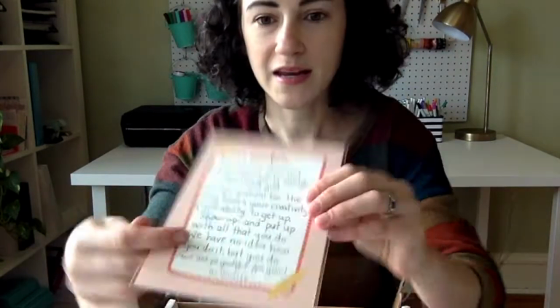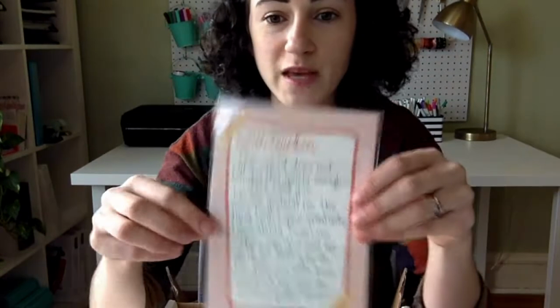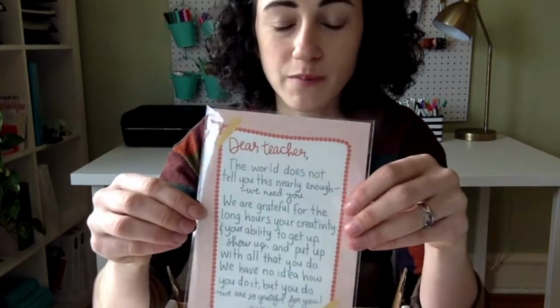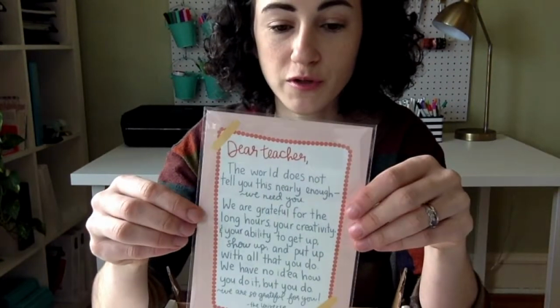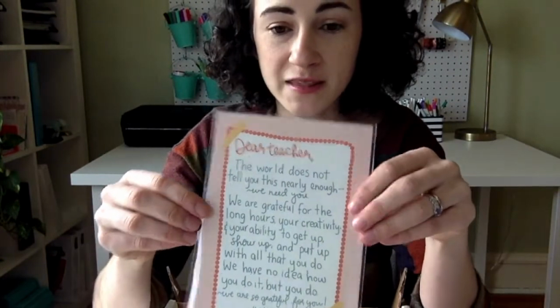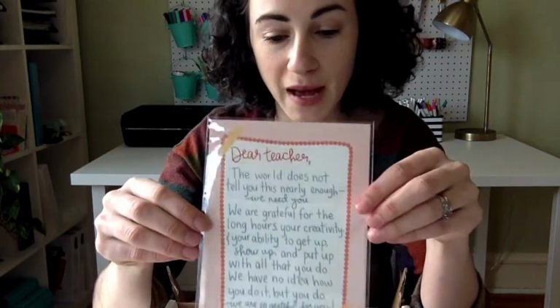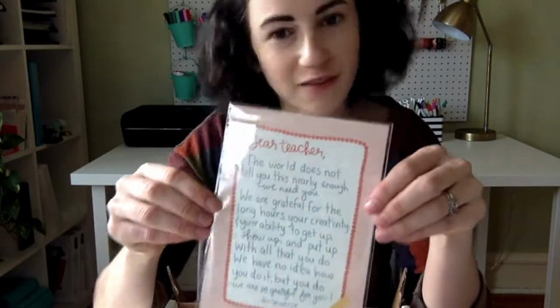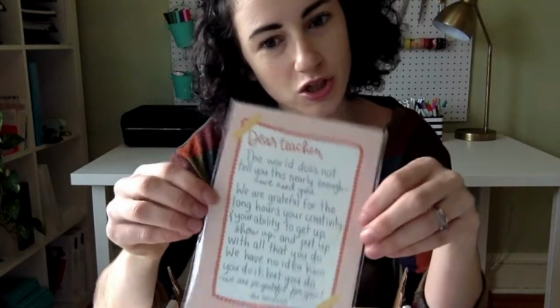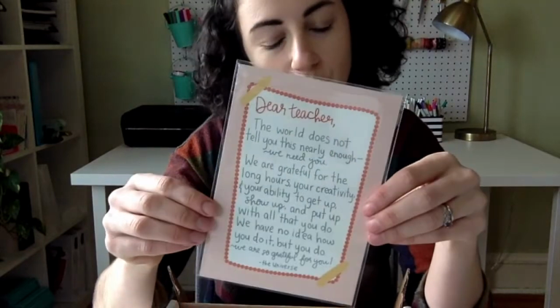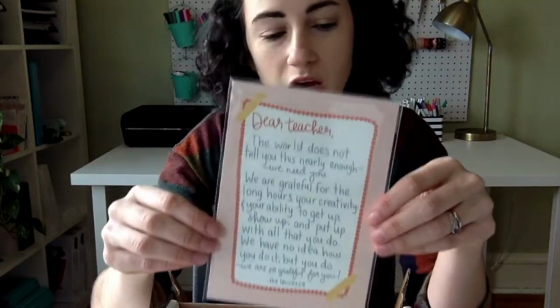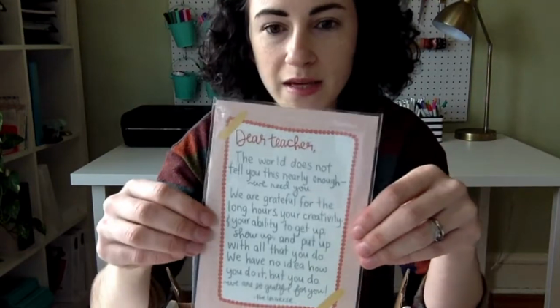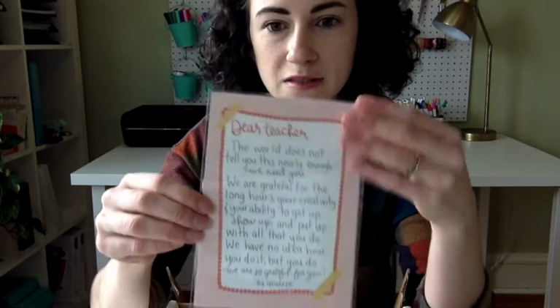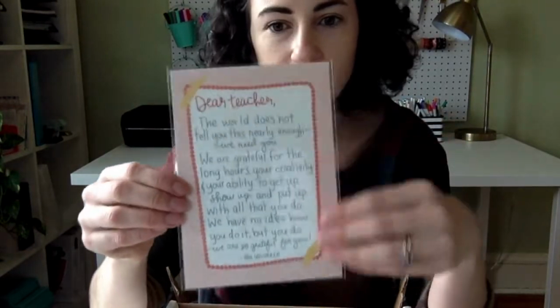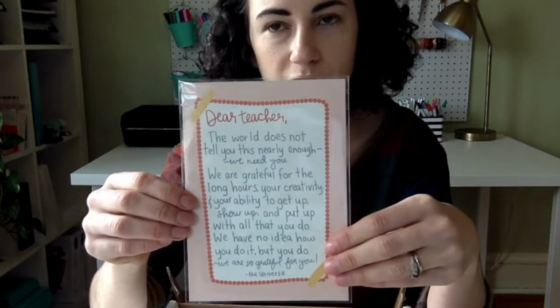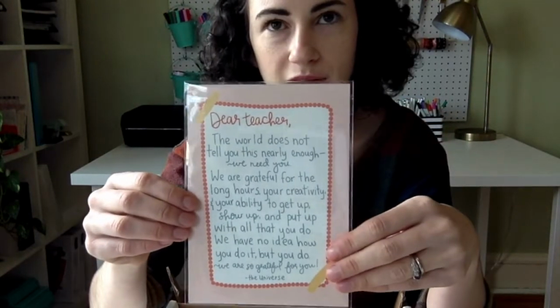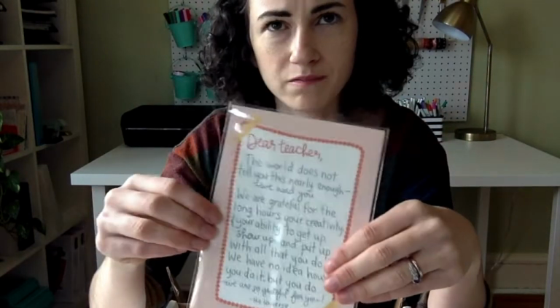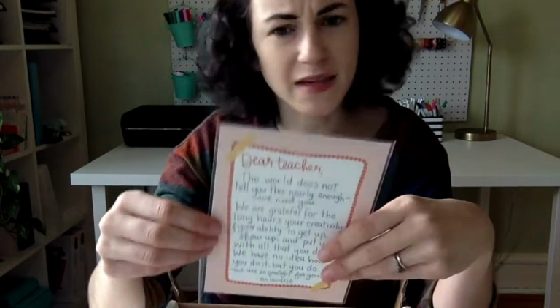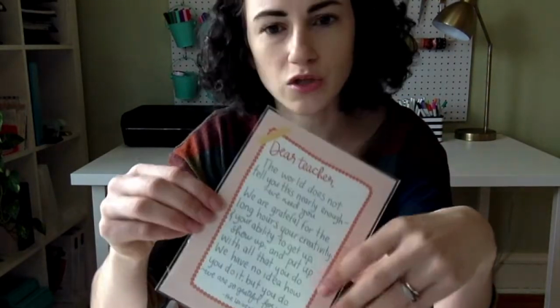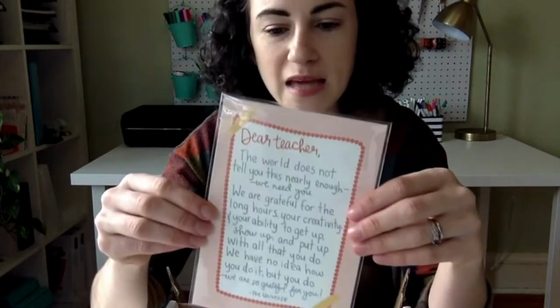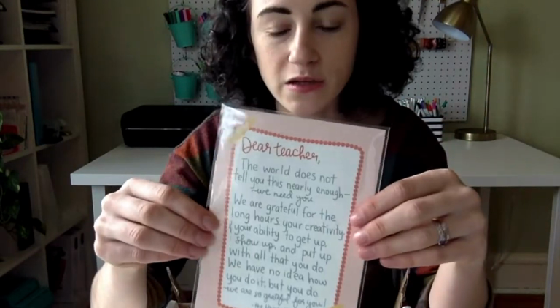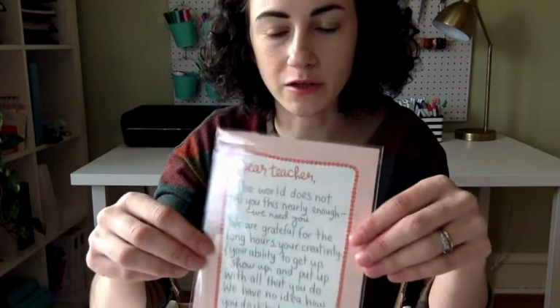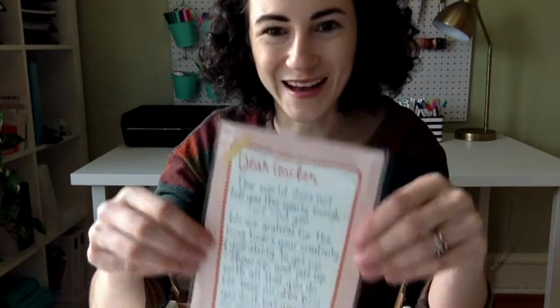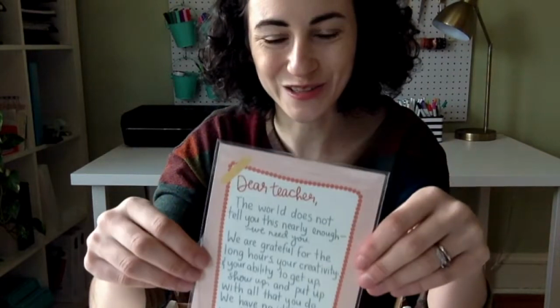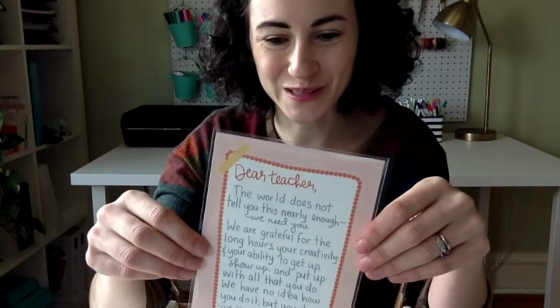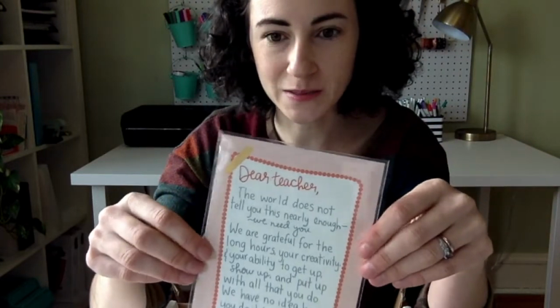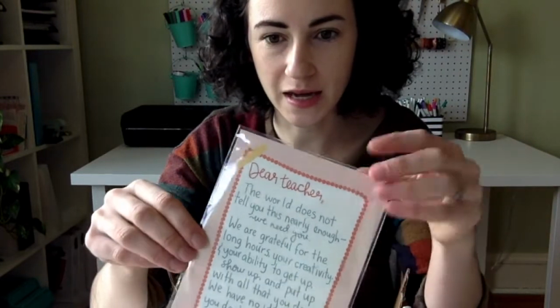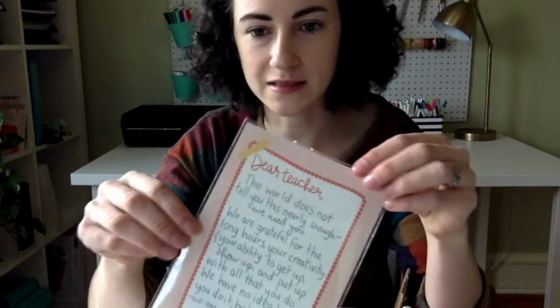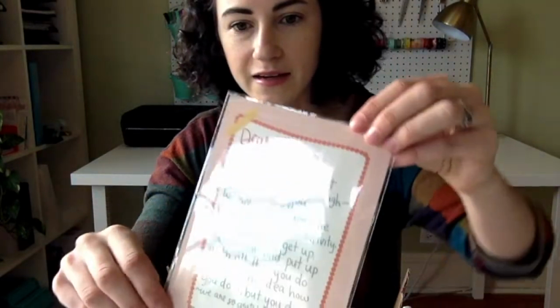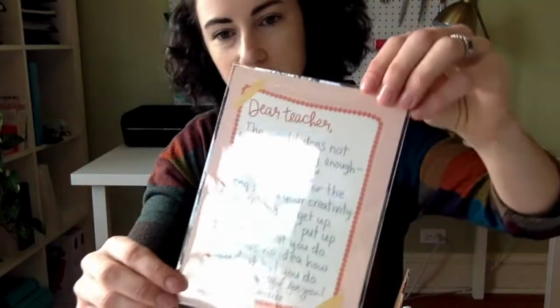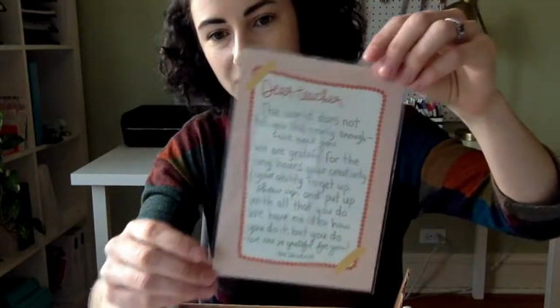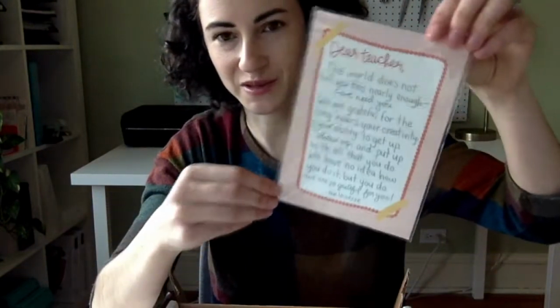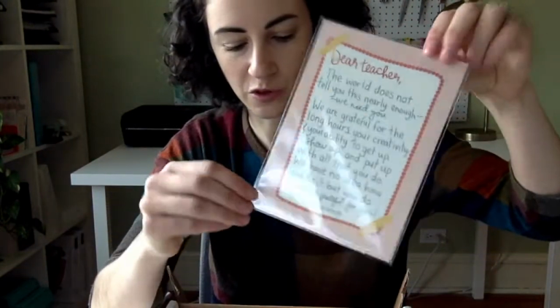Next we have a beautiful print. This is from Ashley from Teacher Dress Code. She makes really beautiful messages or memes on Instagram, so I asked her to do this month's print and it is a letter to teachers. It's really beautiful.